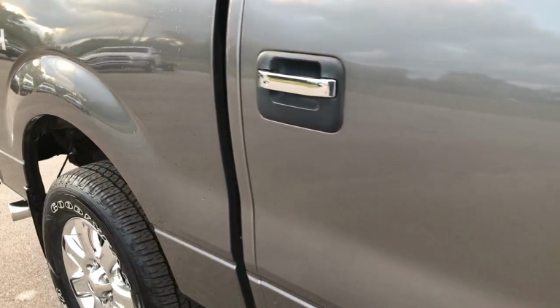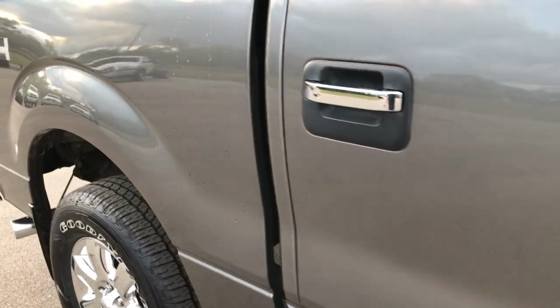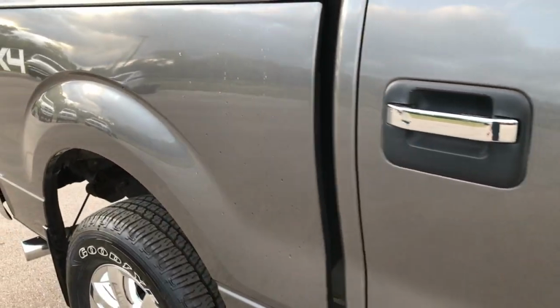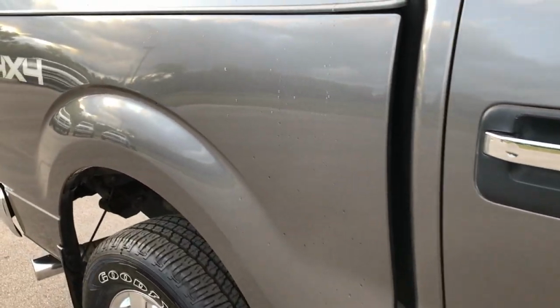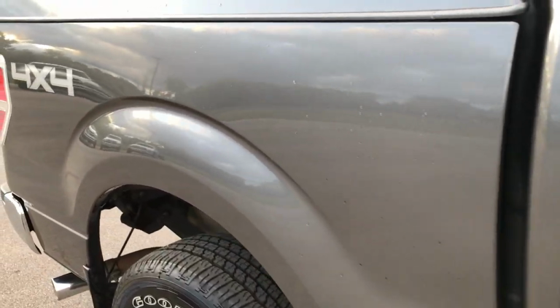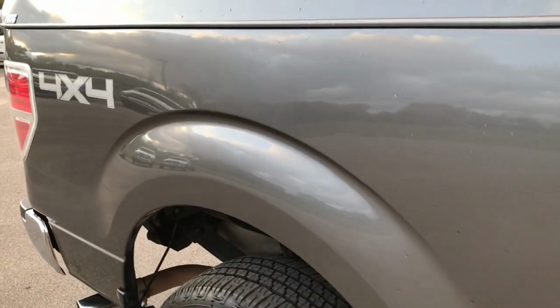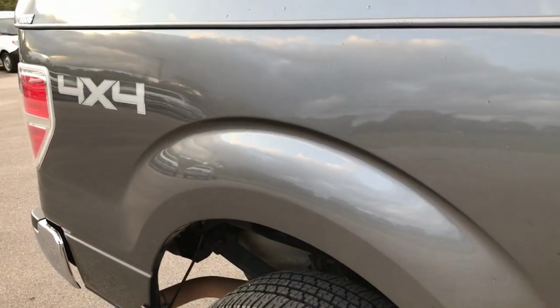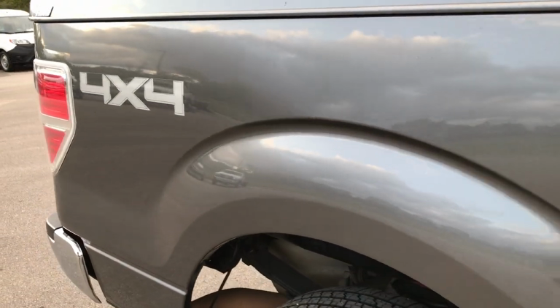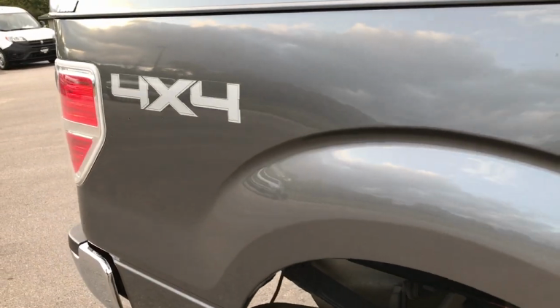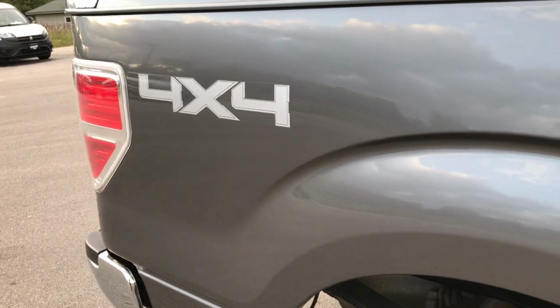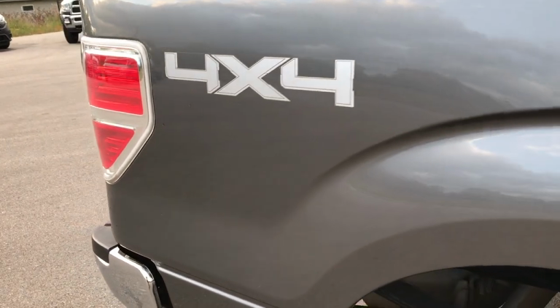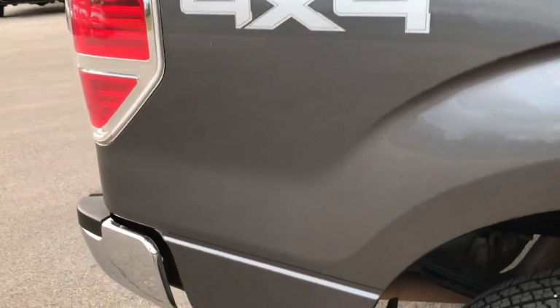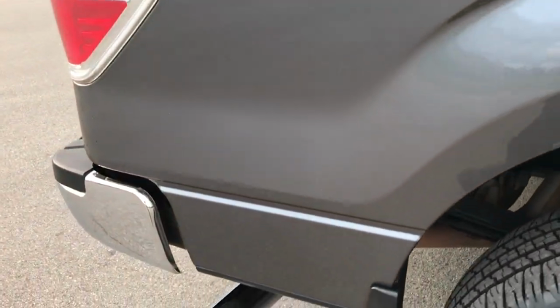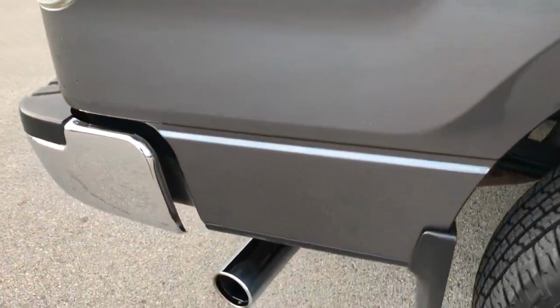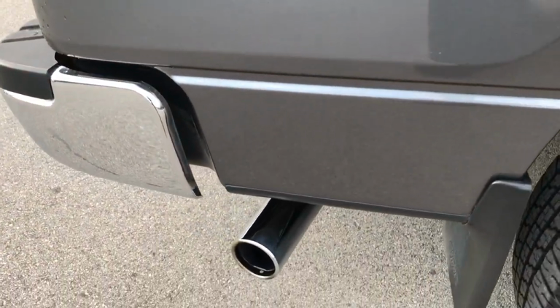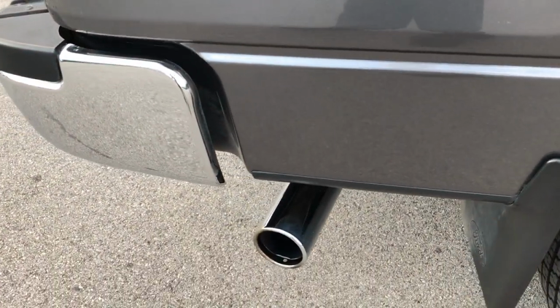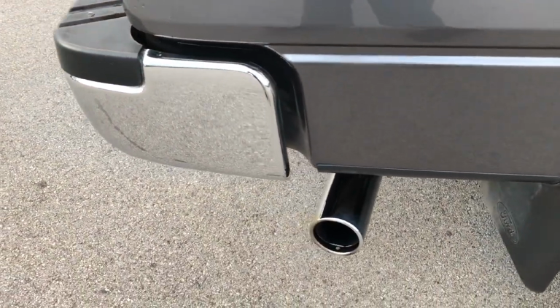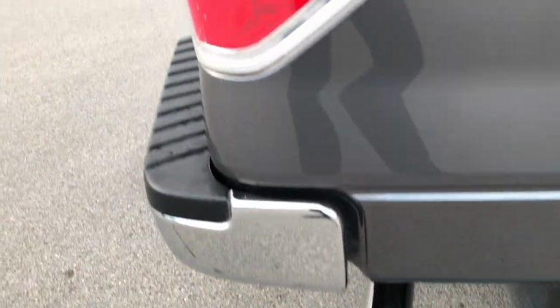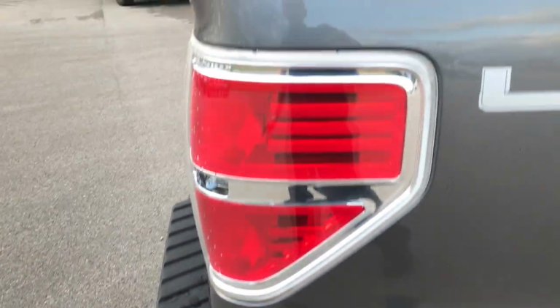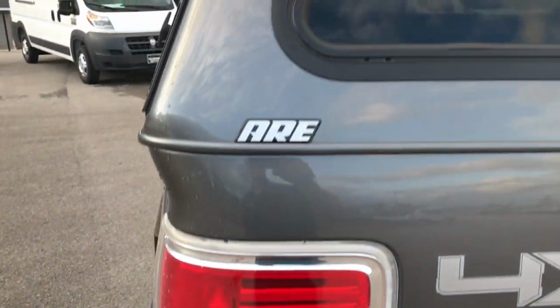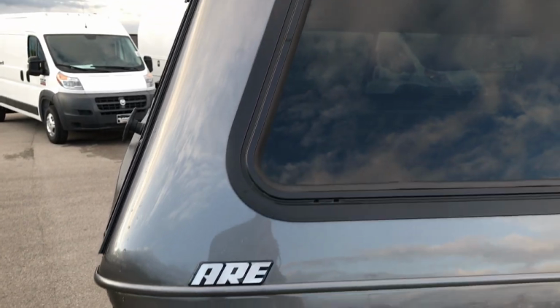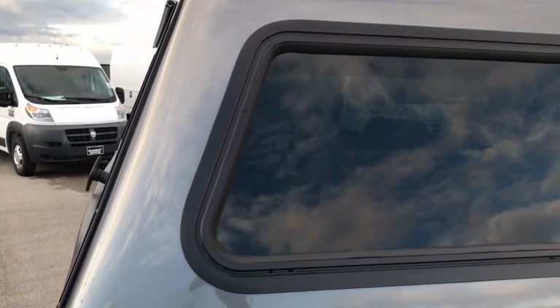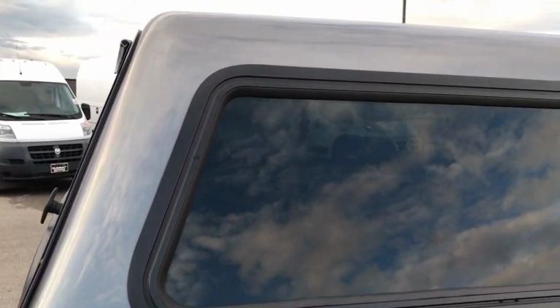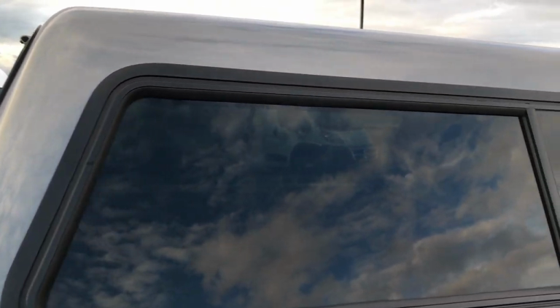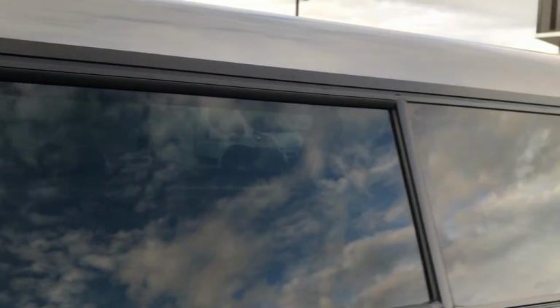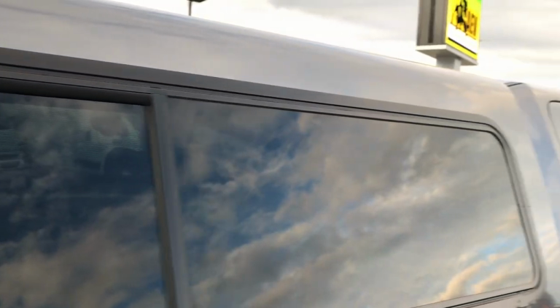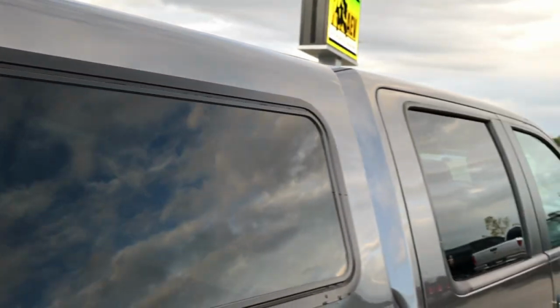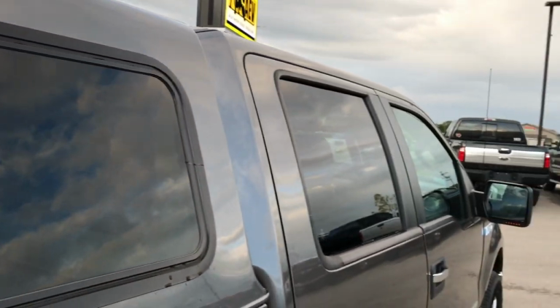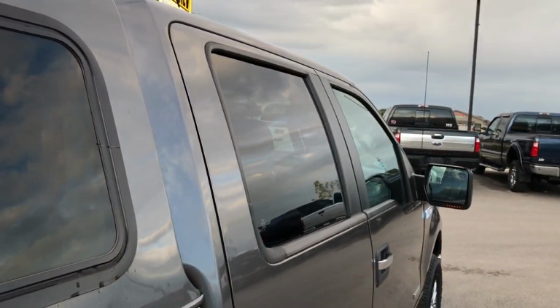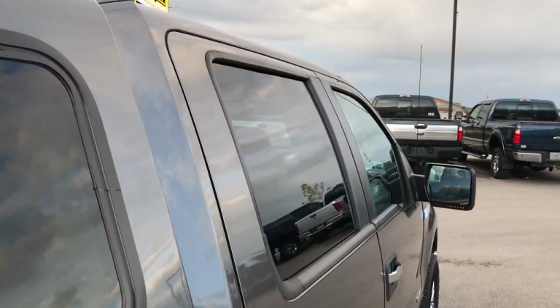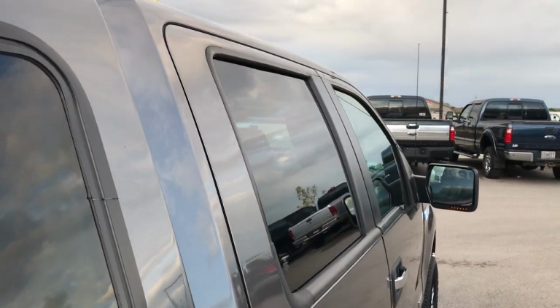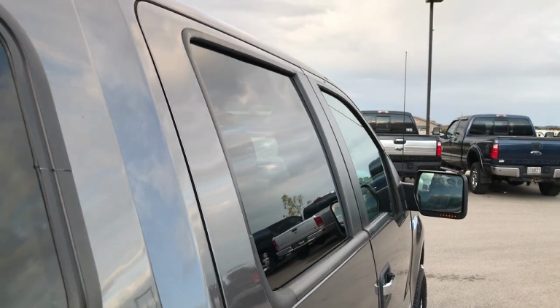We take these HD videos so if you are far away, or even if you're close by and just cannot make the trip down but you're still interested in purchasing the truck, you can still see the truck, hear the truck and have confidence in the vehicle before you even get here. That's why we do the videos.